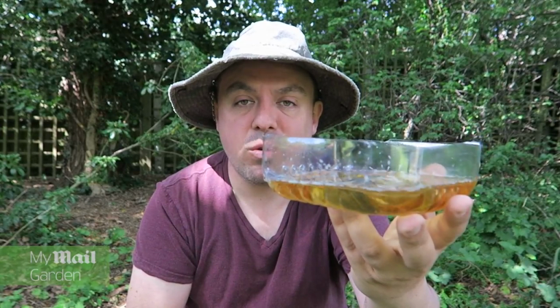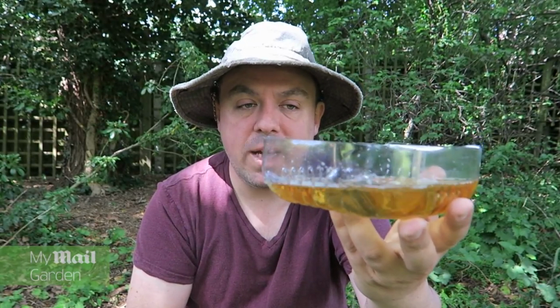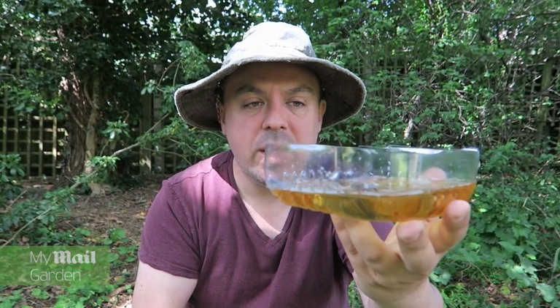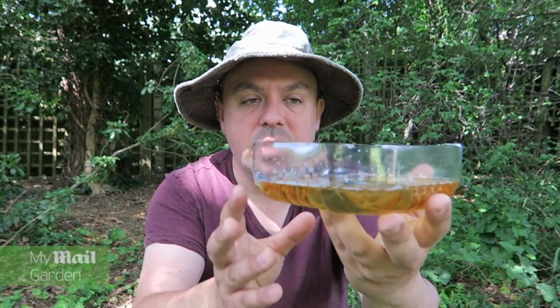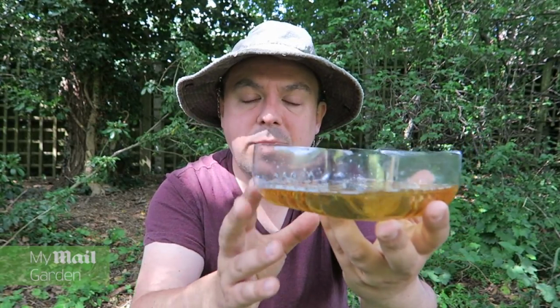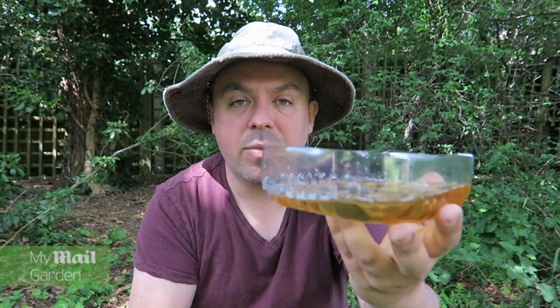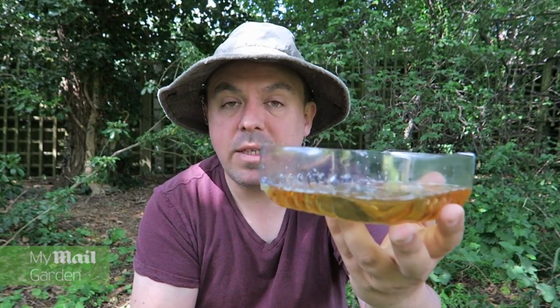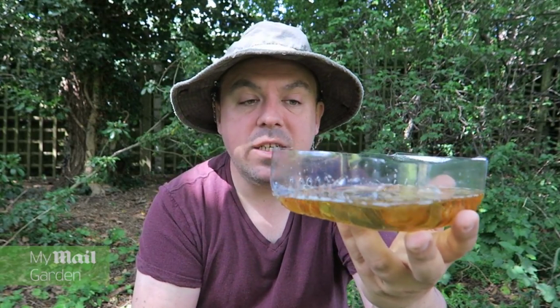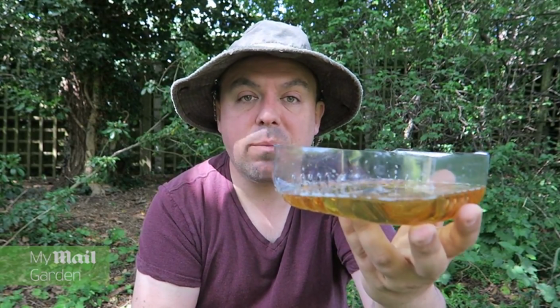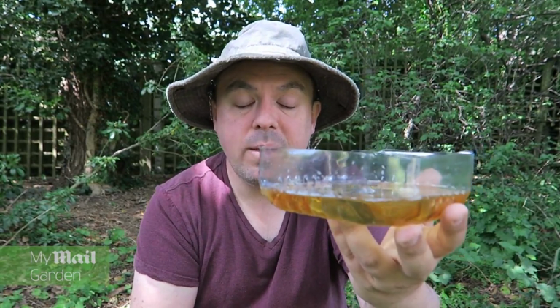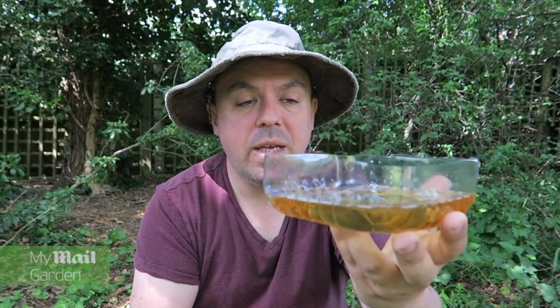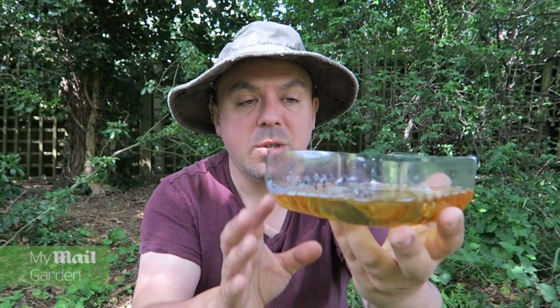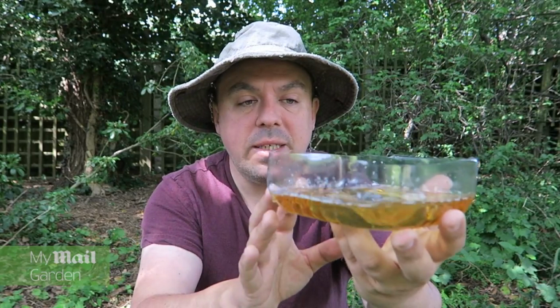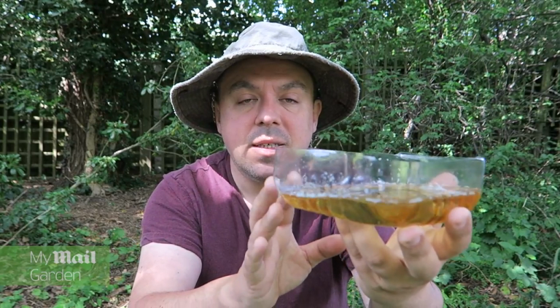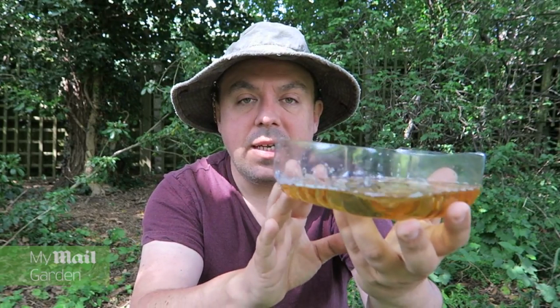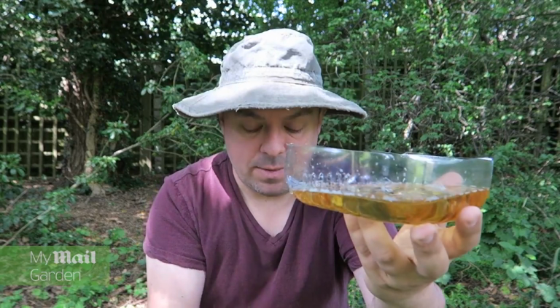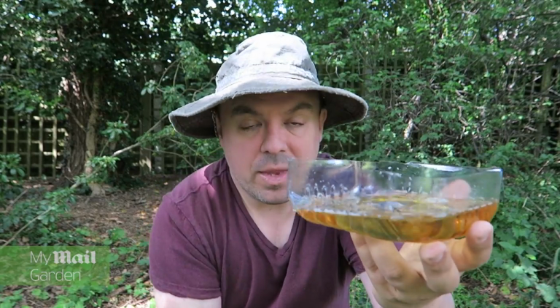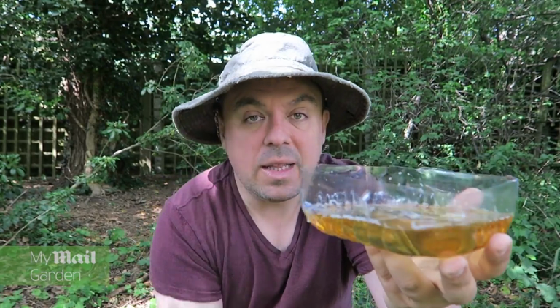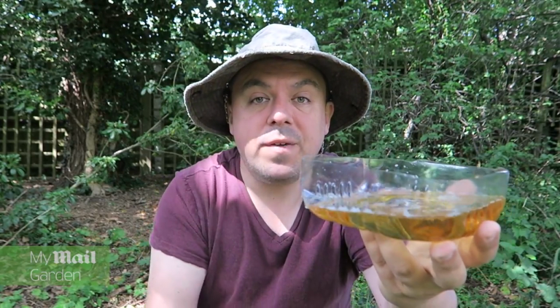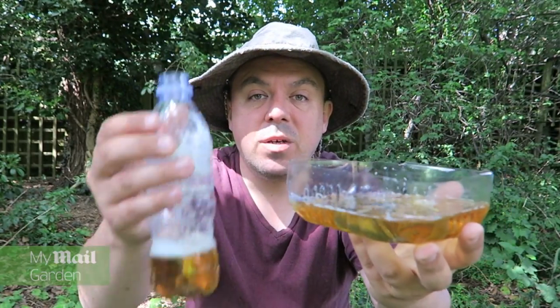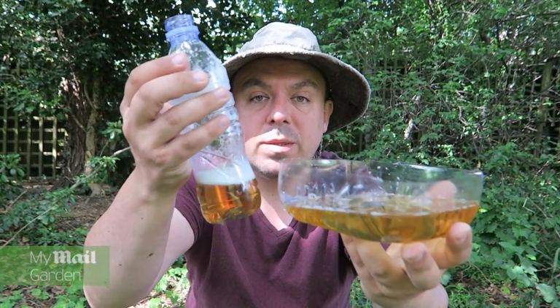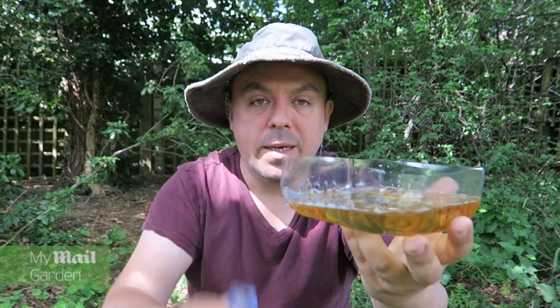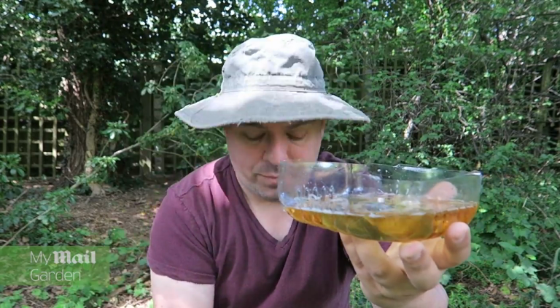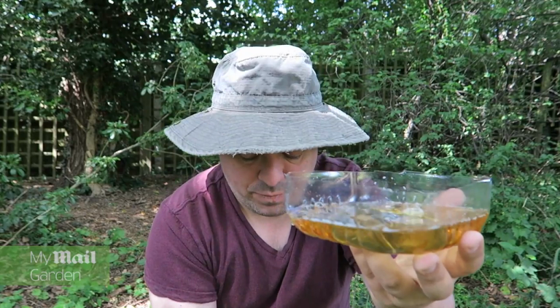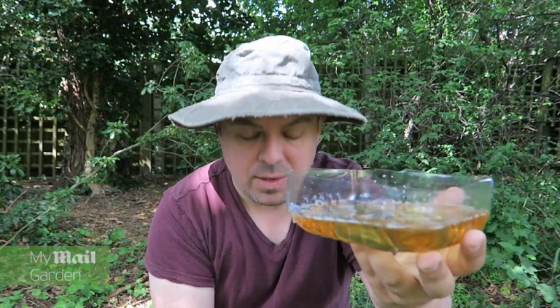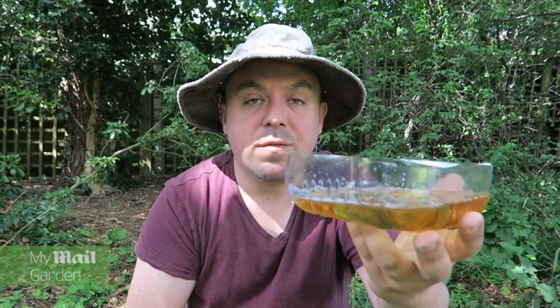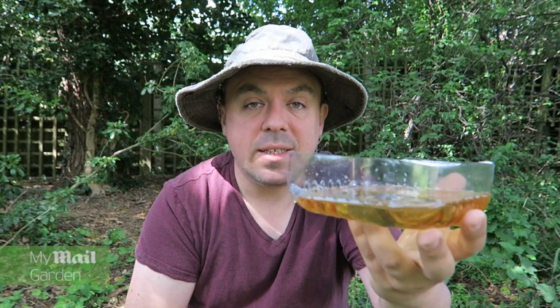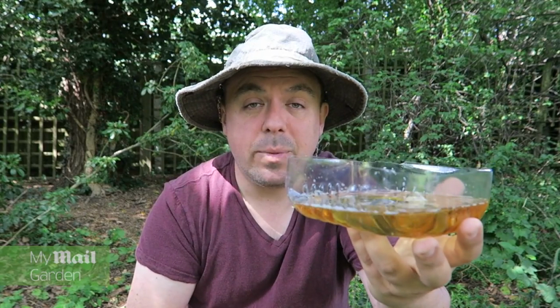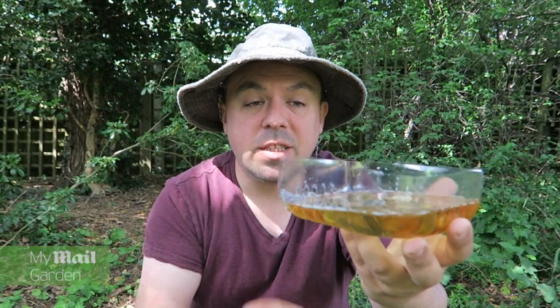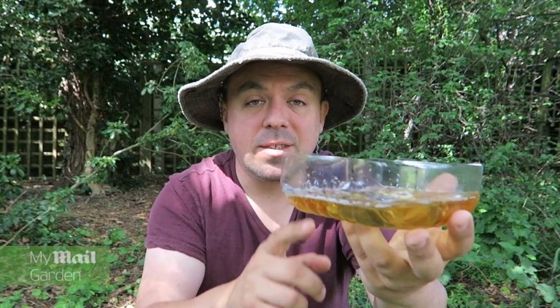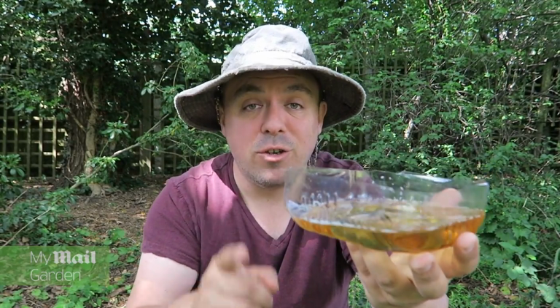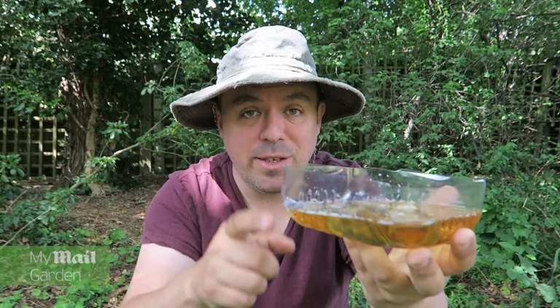All you do then is you just empty them. I emptied mine into the compost bin. So you empty it, clean it, and then refill it with some new beer. Don't forget, the beer is for the slugs, not for you.